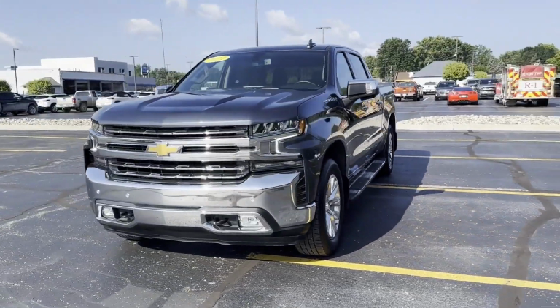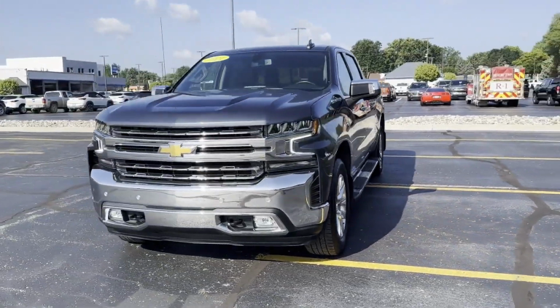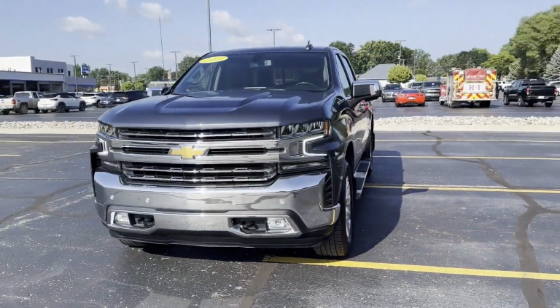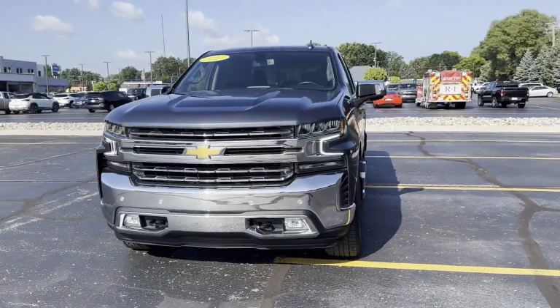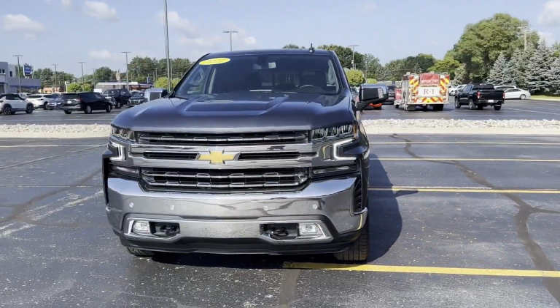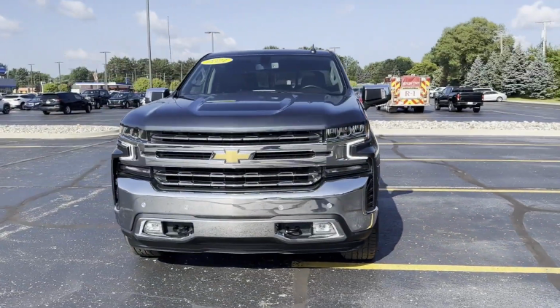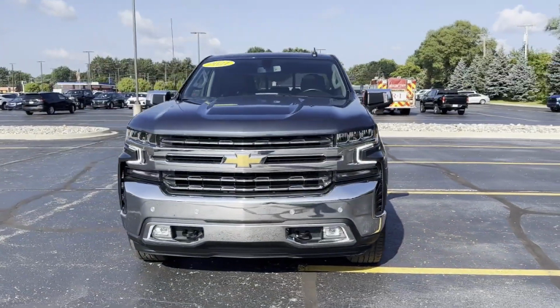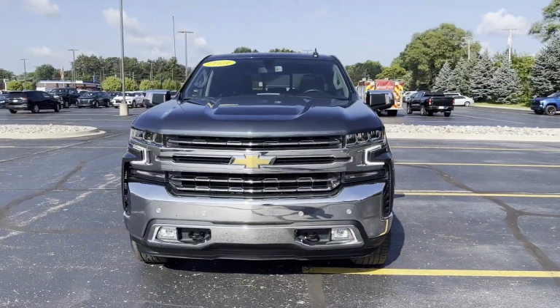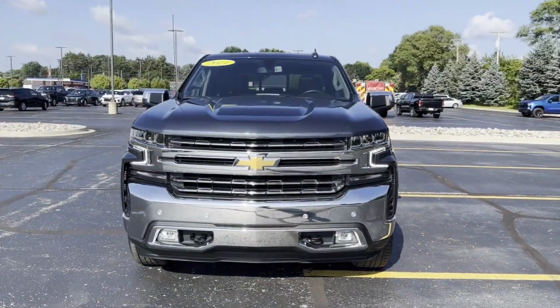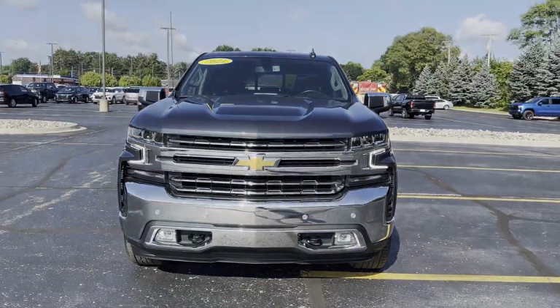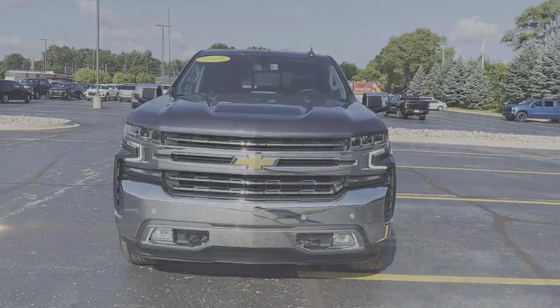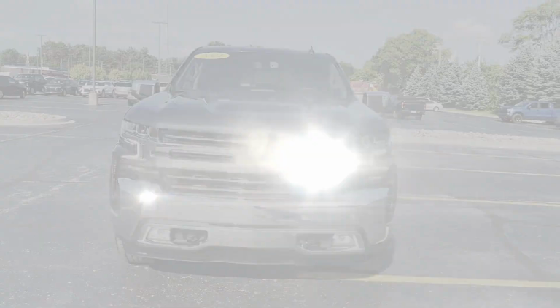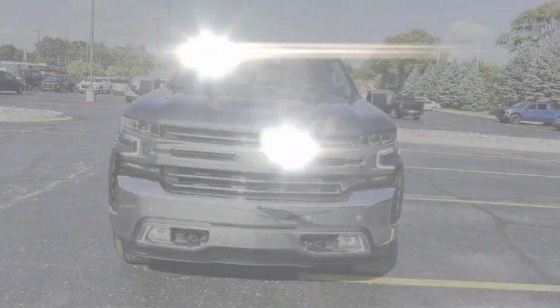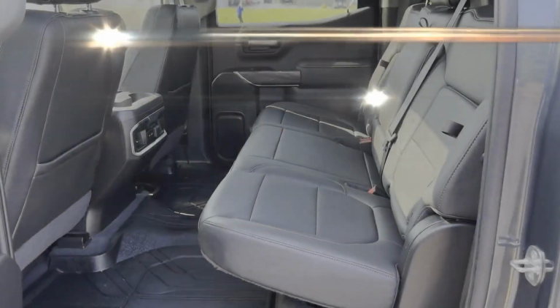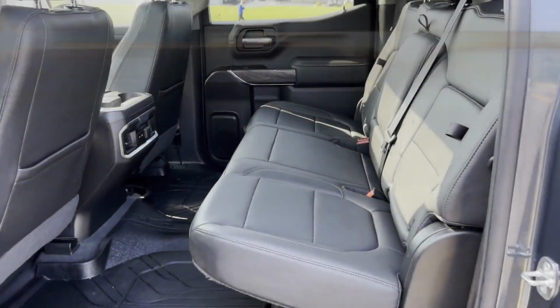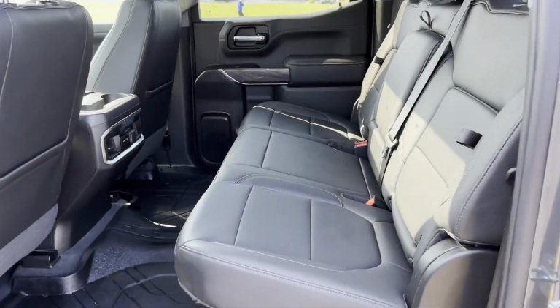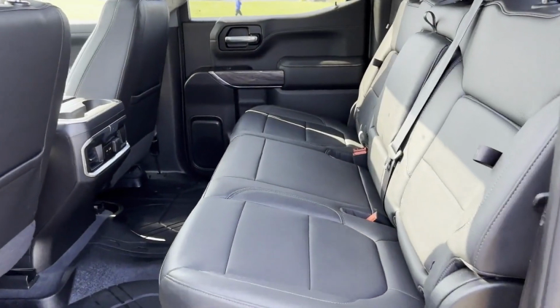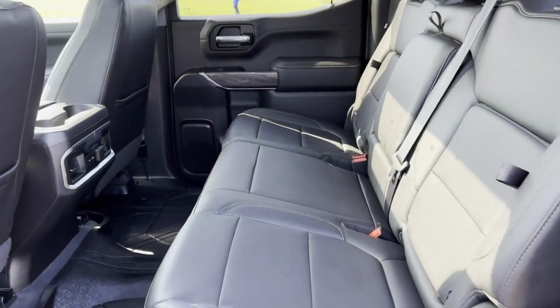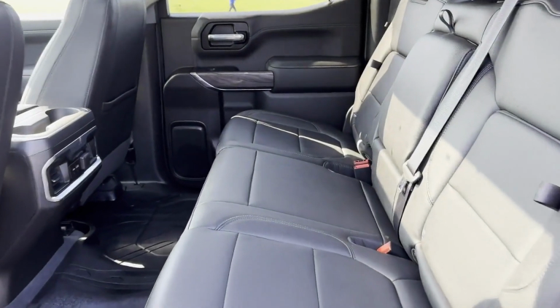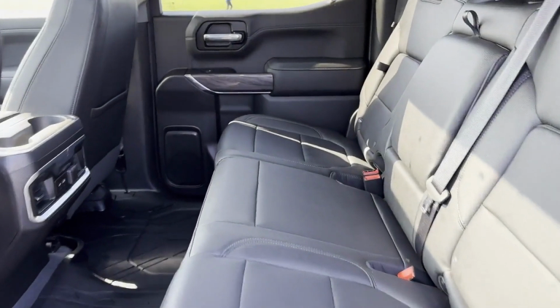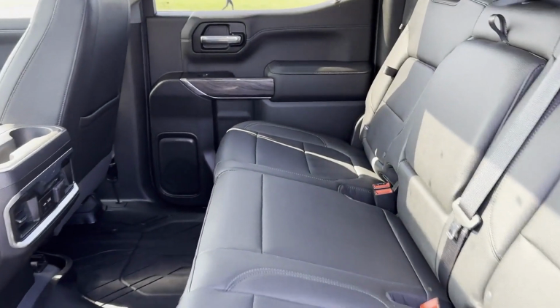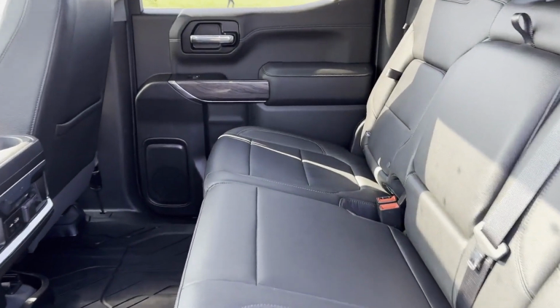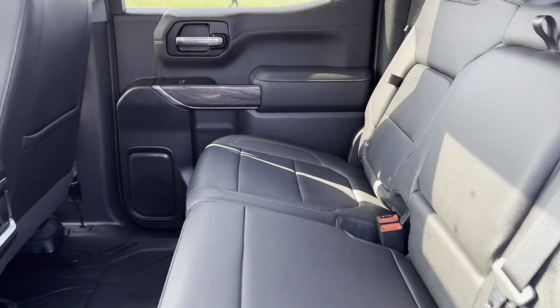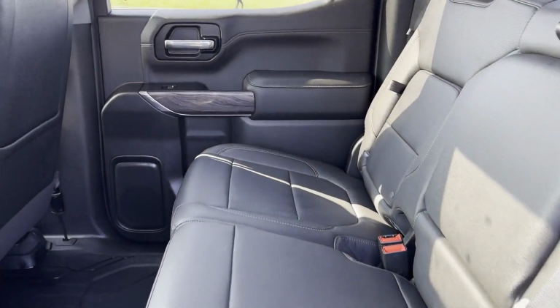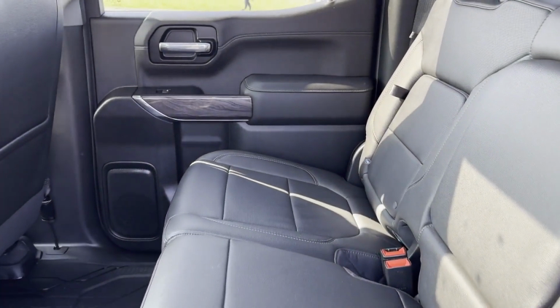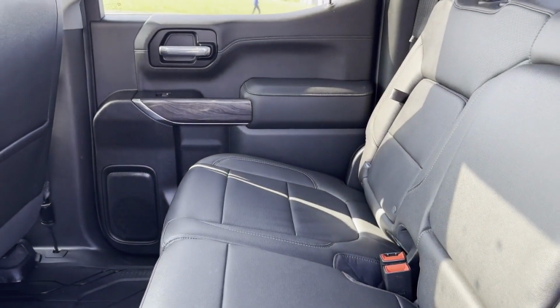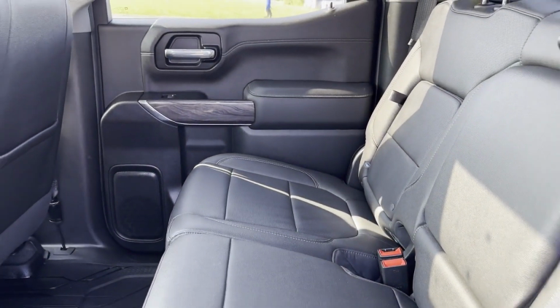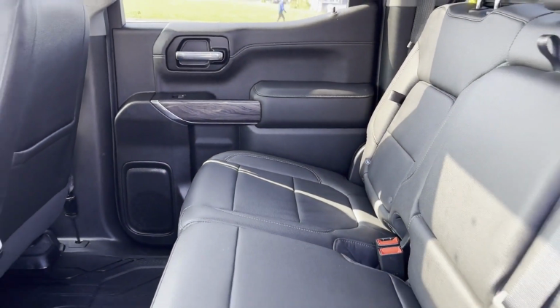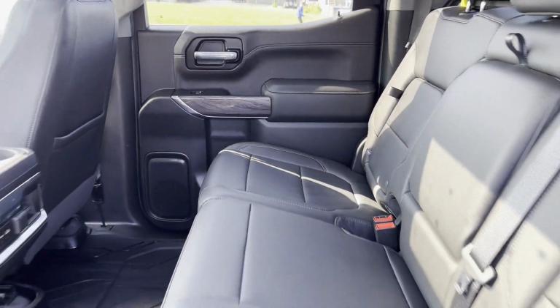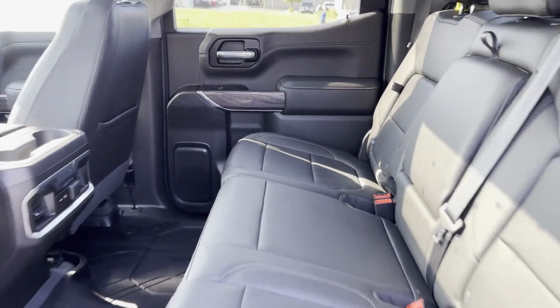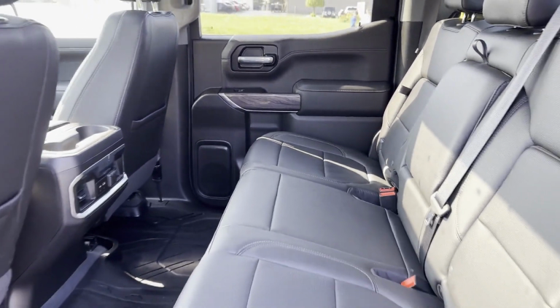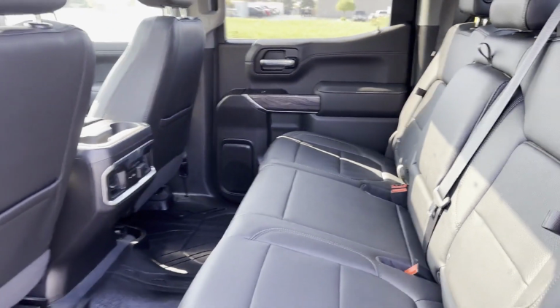Tinted windows, rear air conditioning, power driver seat, power passenger seat, pass-through rear seat, and Bluetooth.